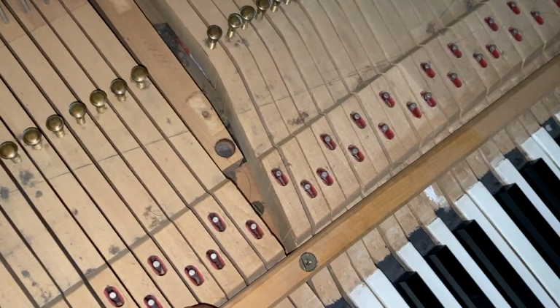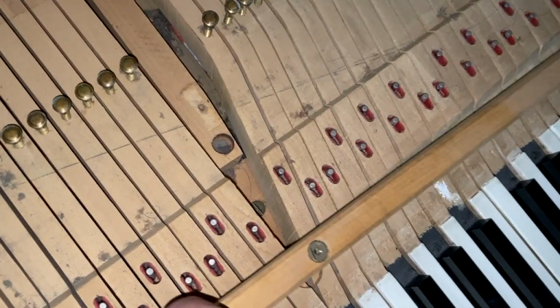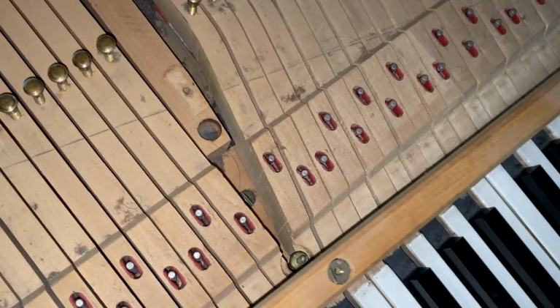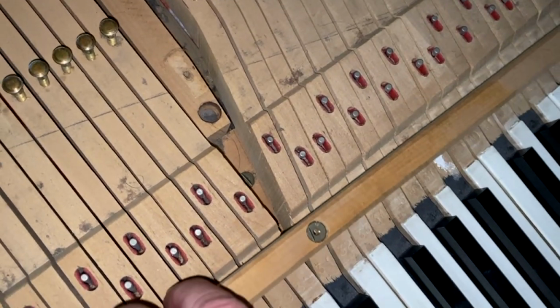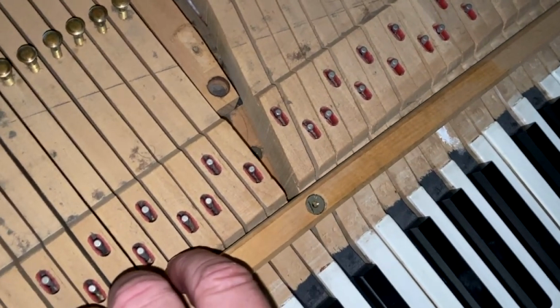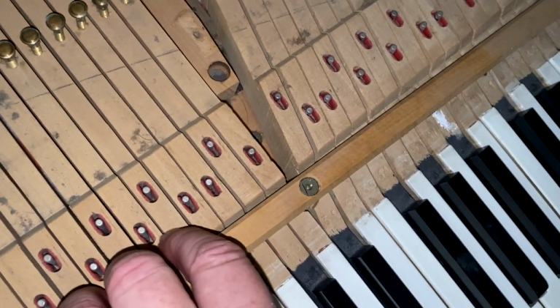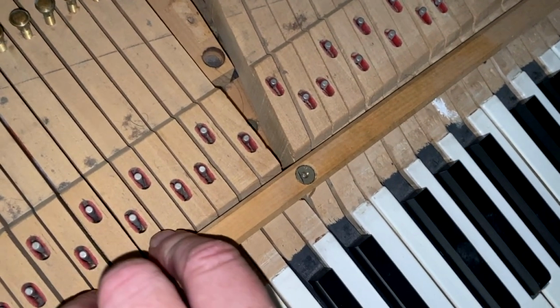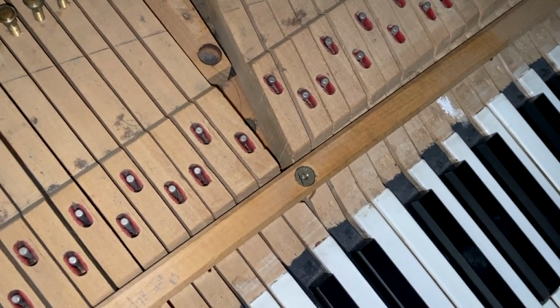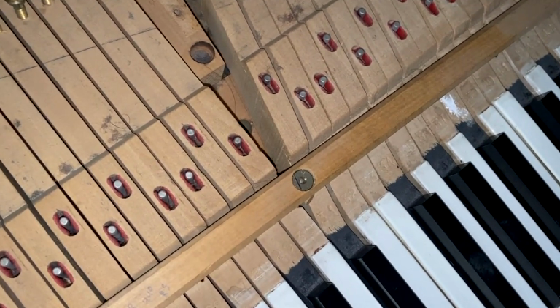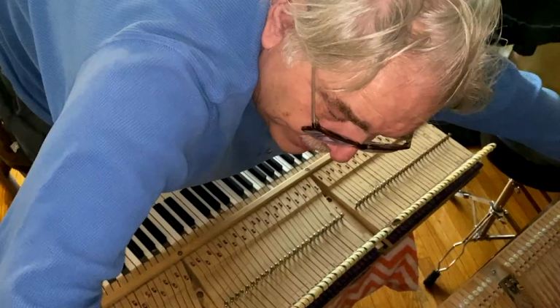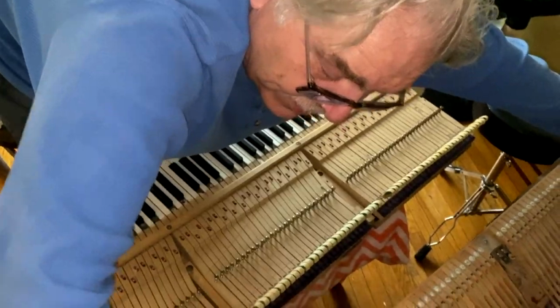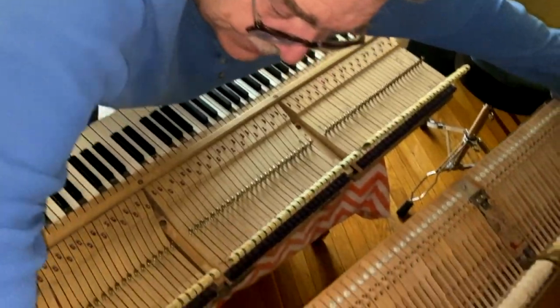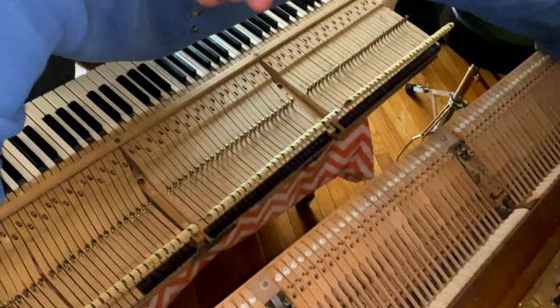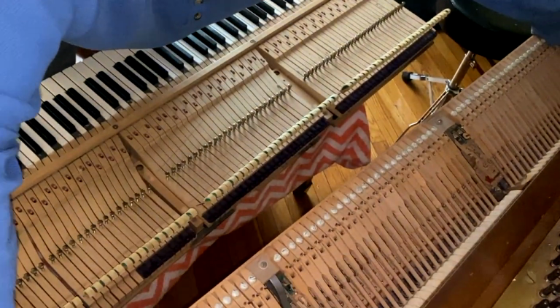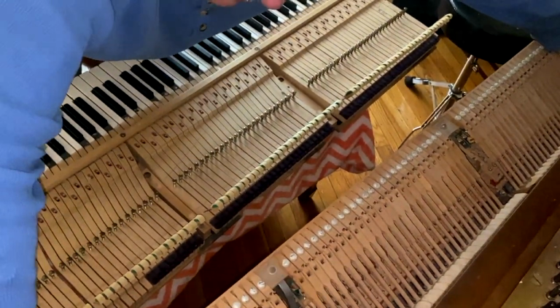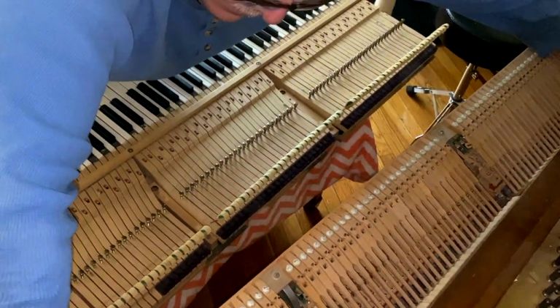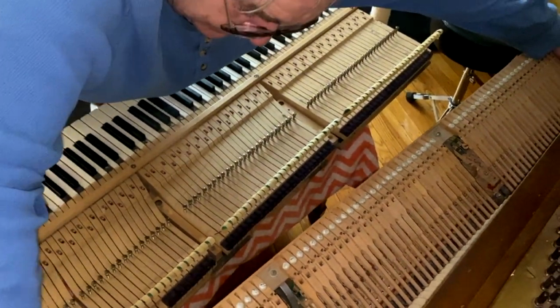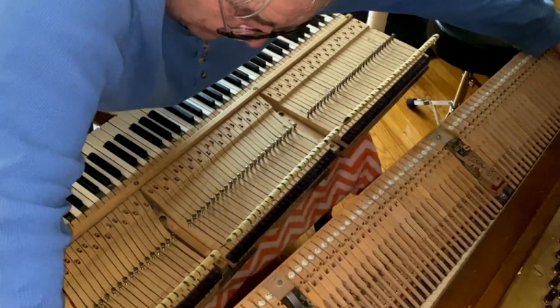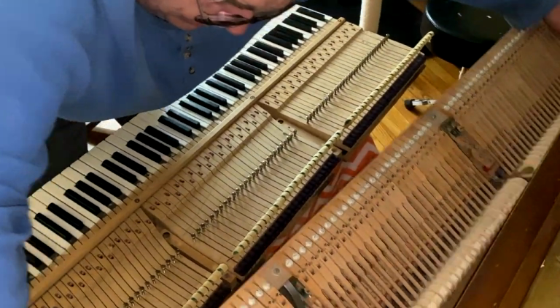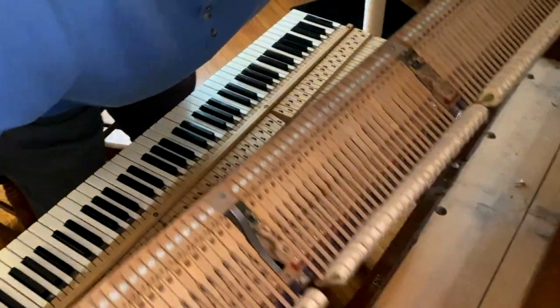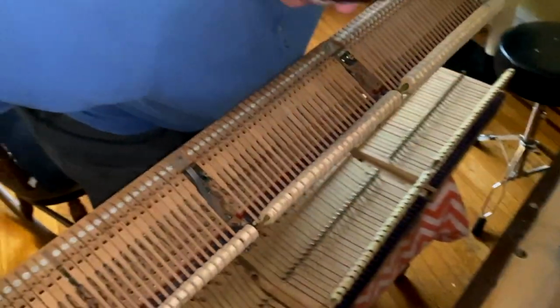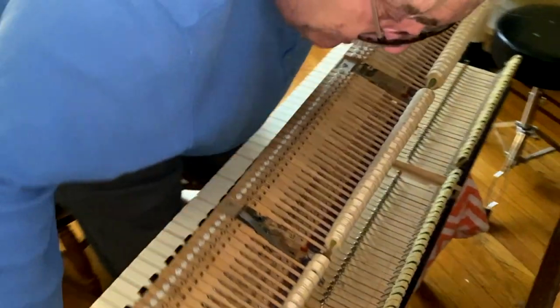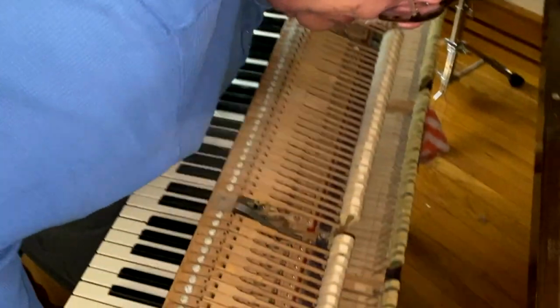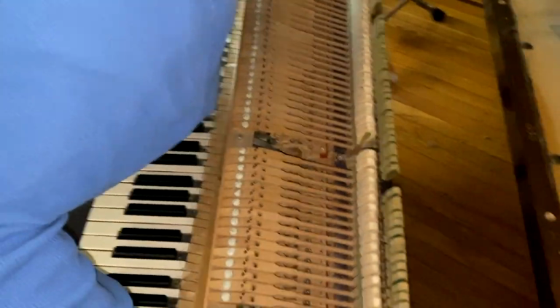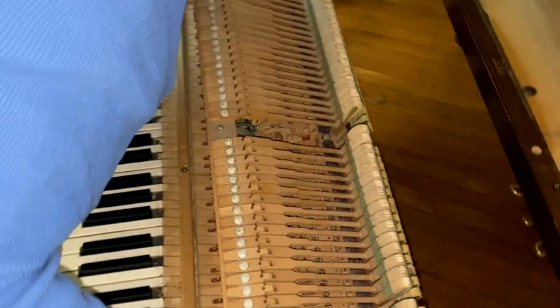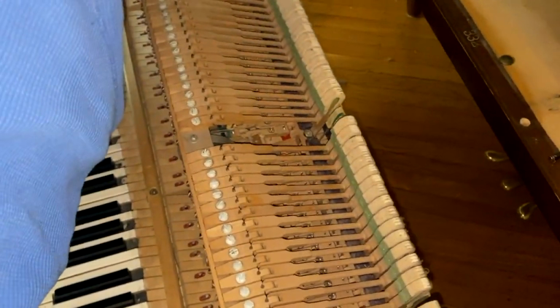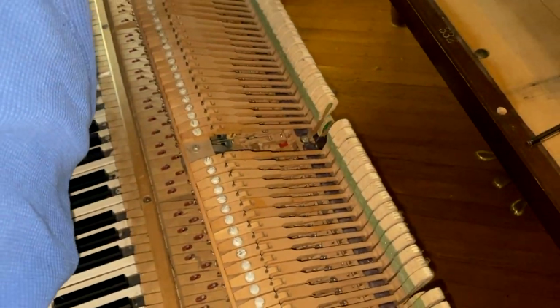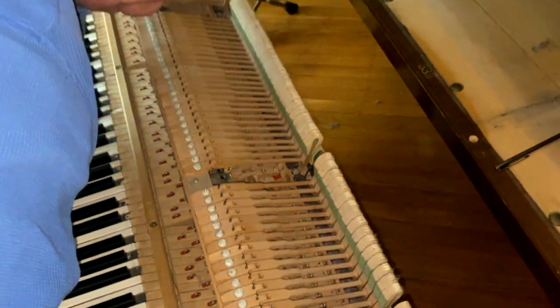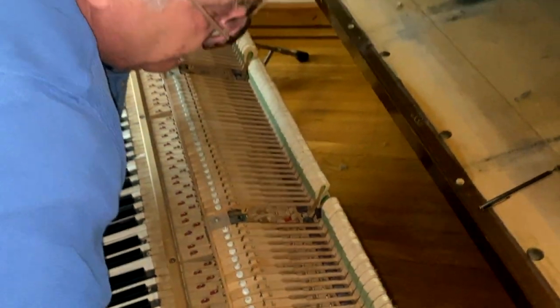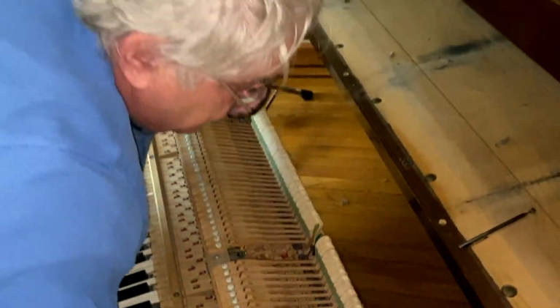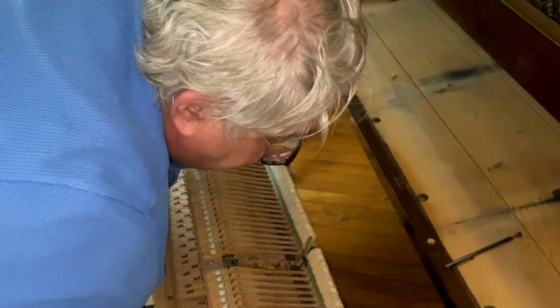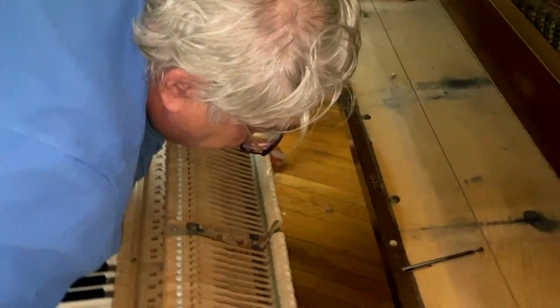The first thing we do is put the key upstop rail back in place. Now we're going to put the top action back on. Take it loose, line it up with the holes, and drop it in place.